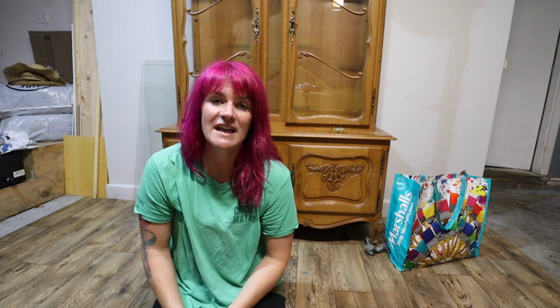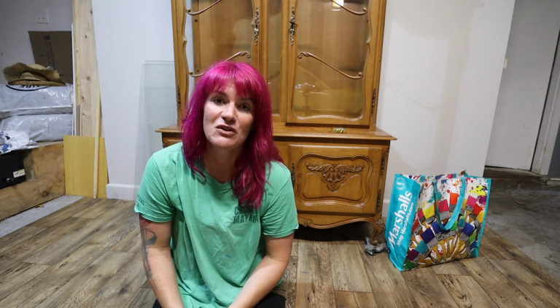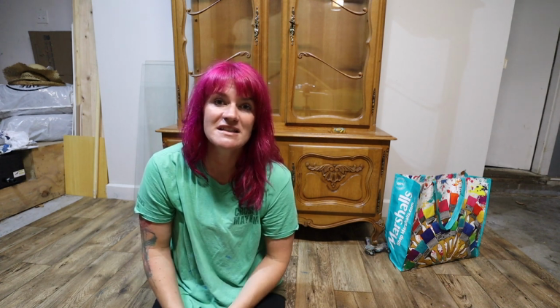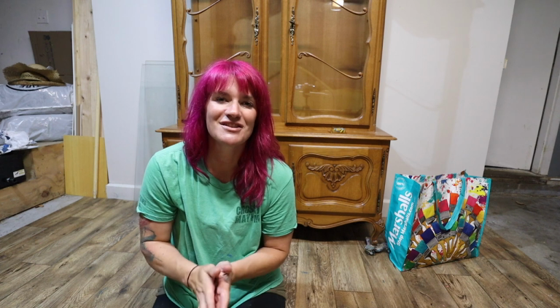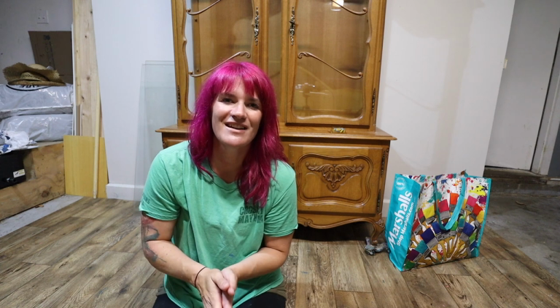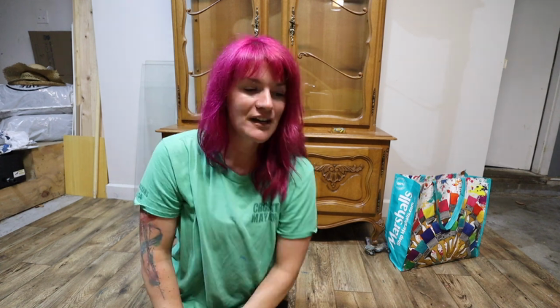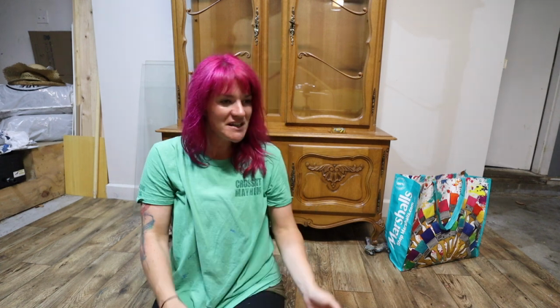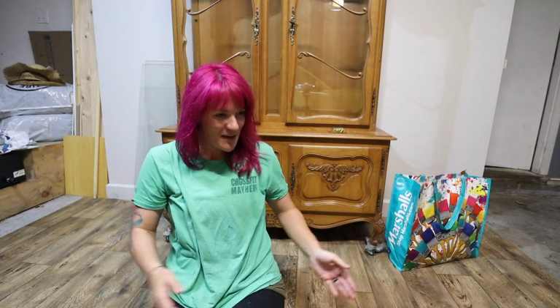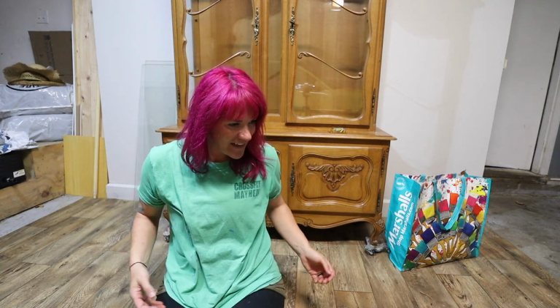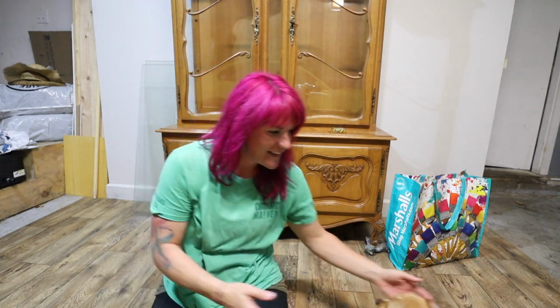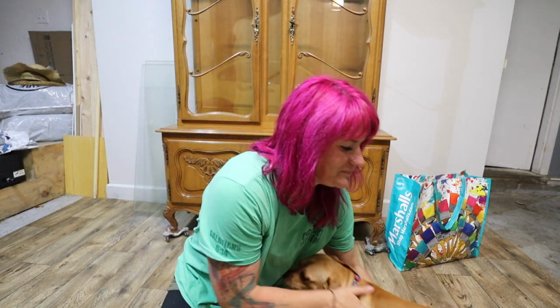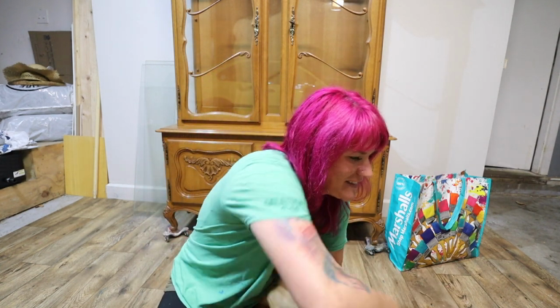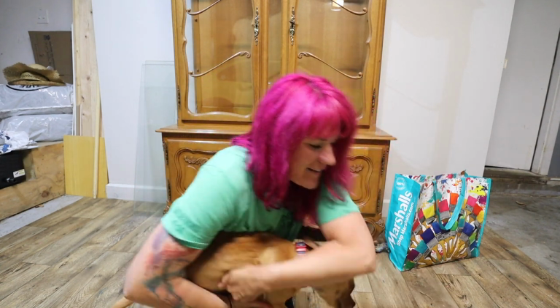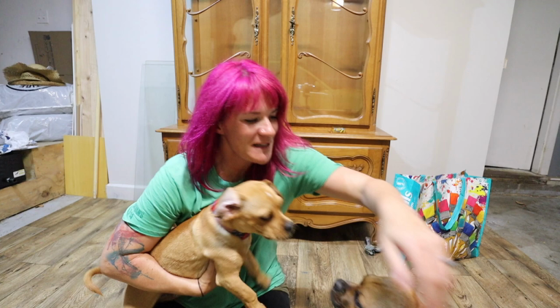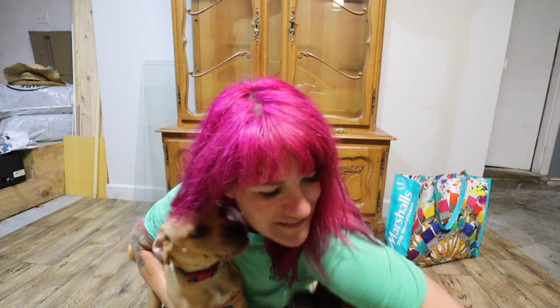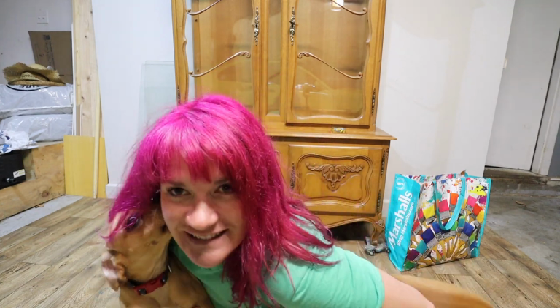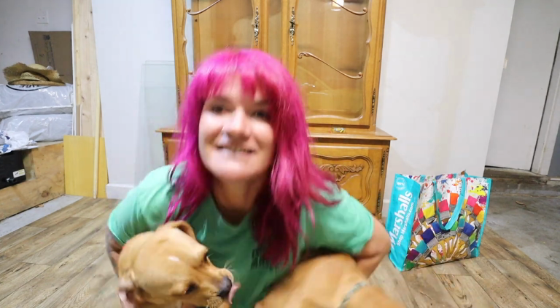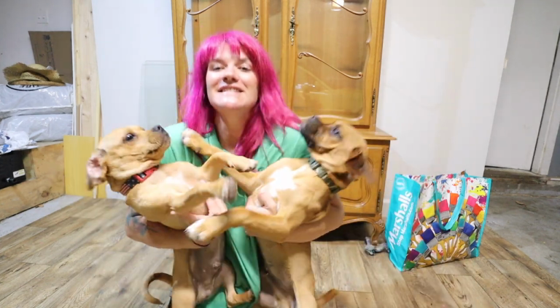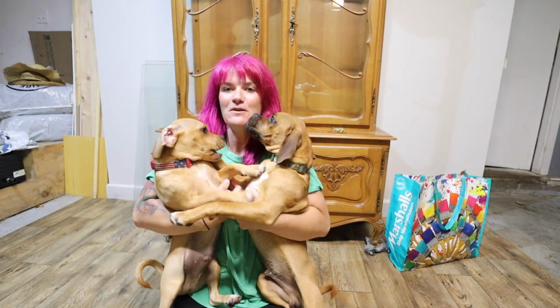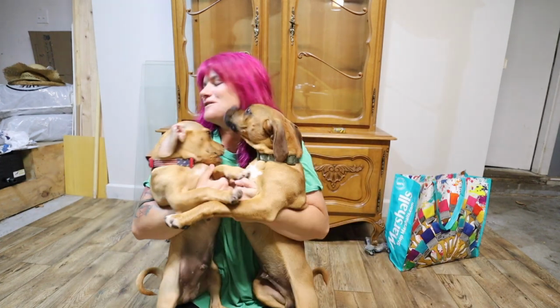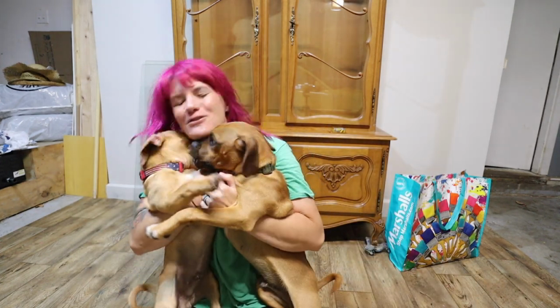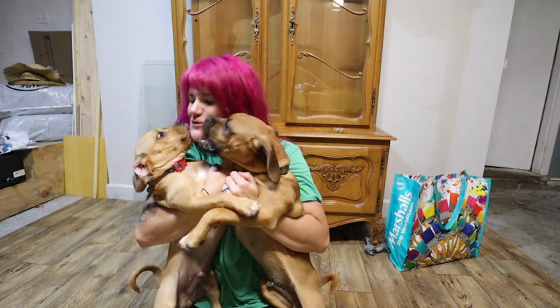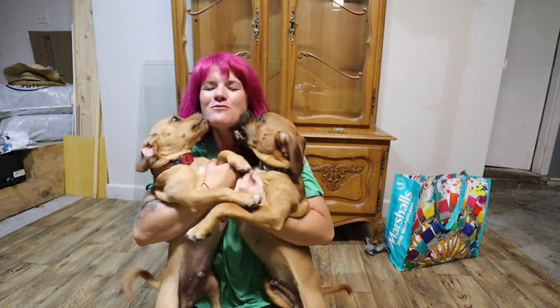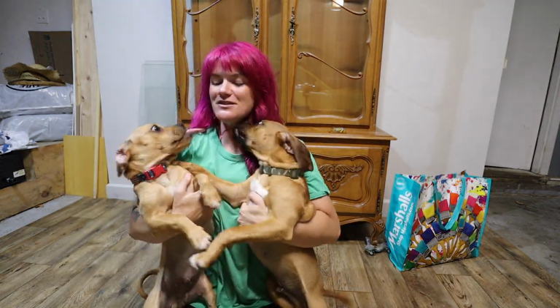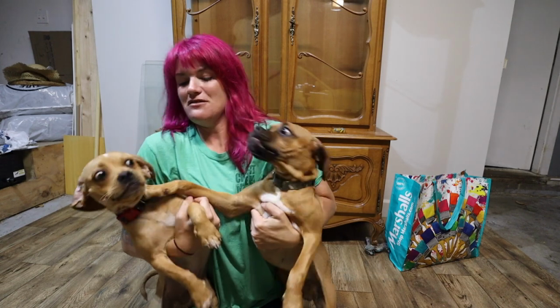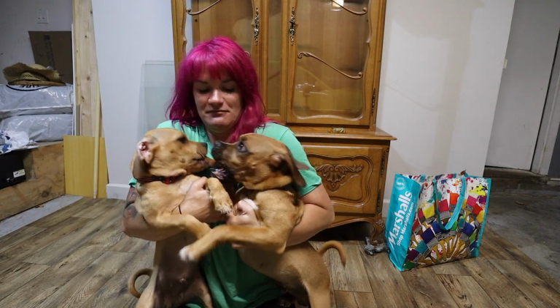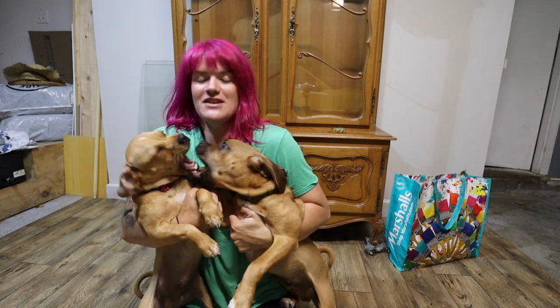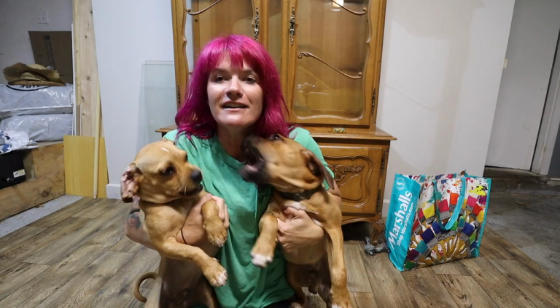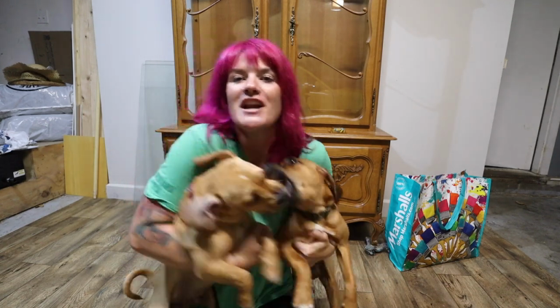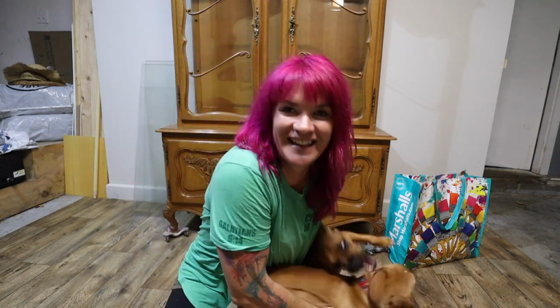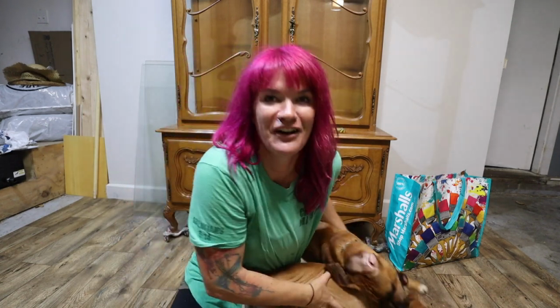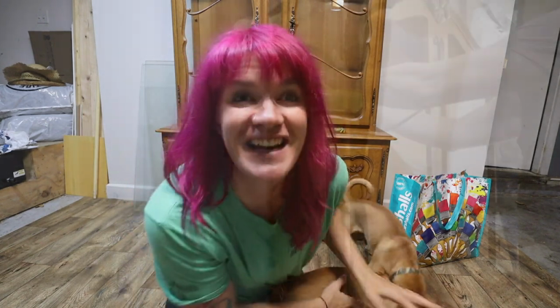And if you guys want to see that, just stay here. Come here, boys. Oh, they're so cute. Puppies are so cute. And naughty. All right, stay here.